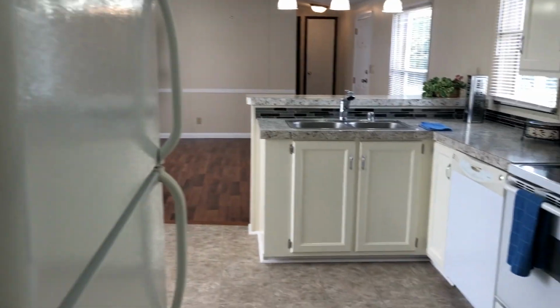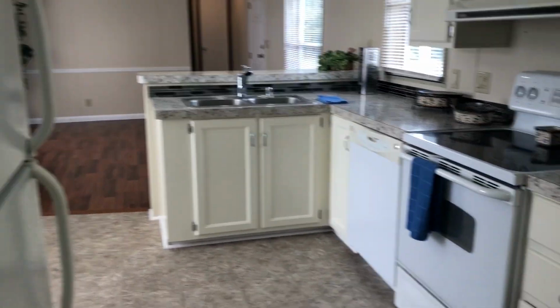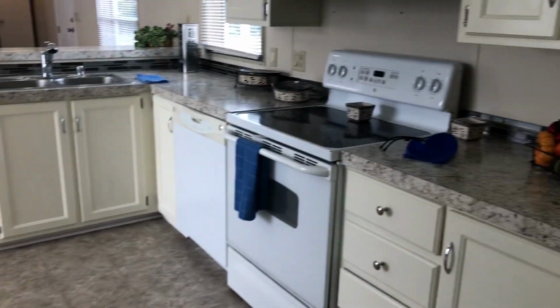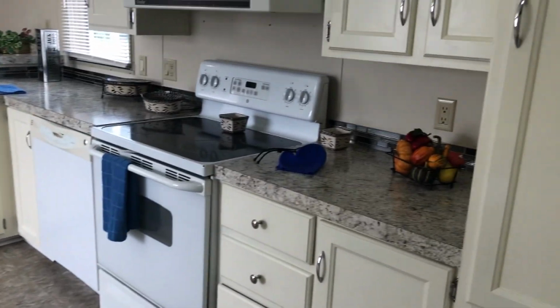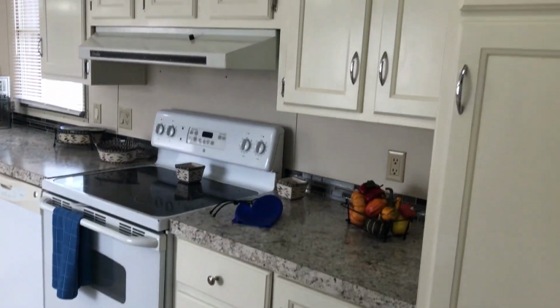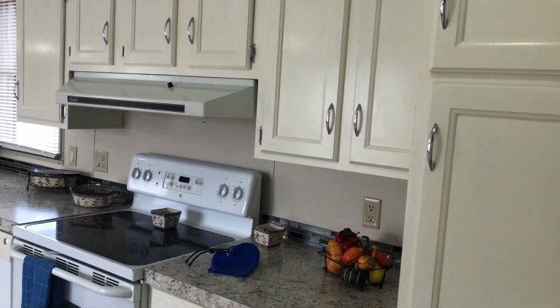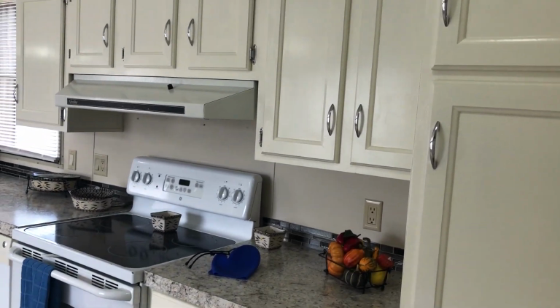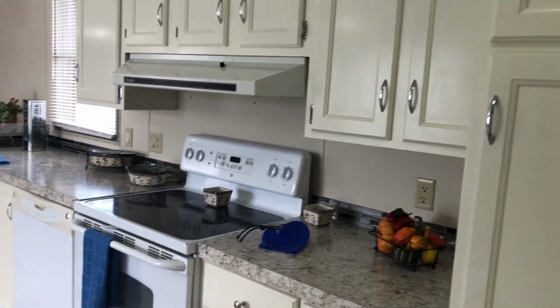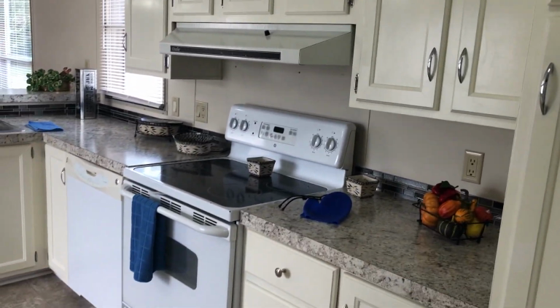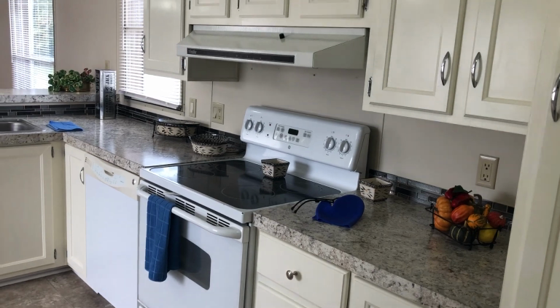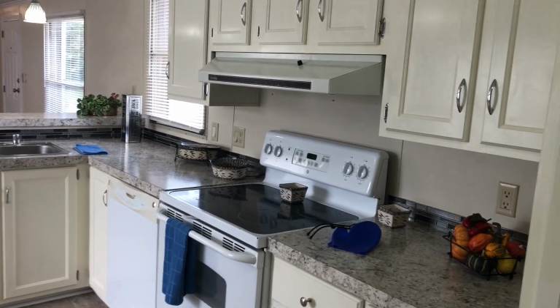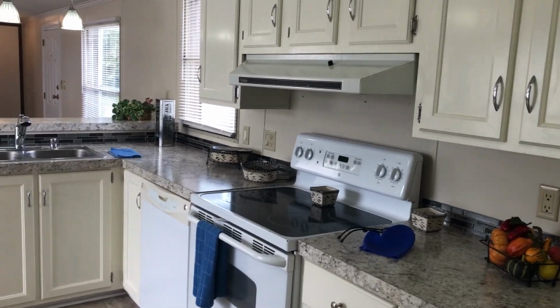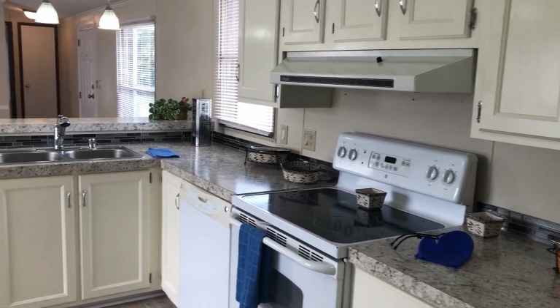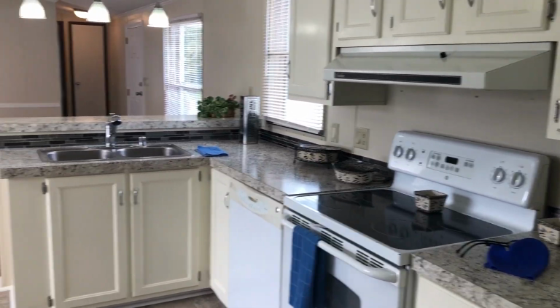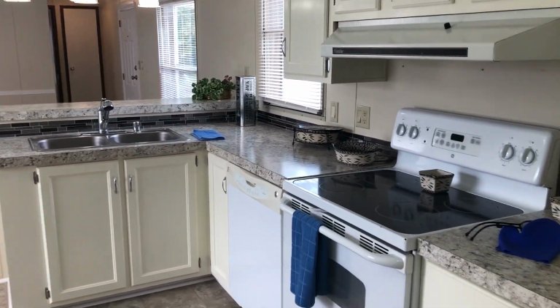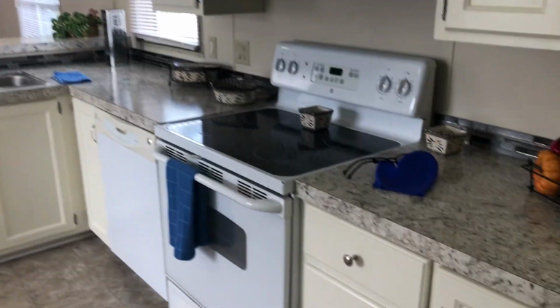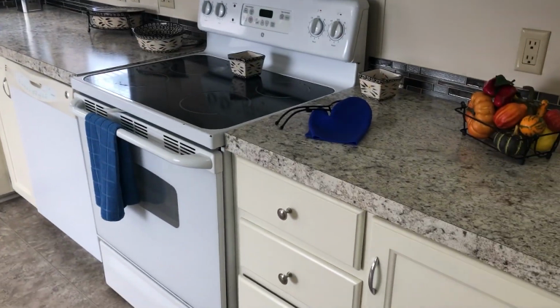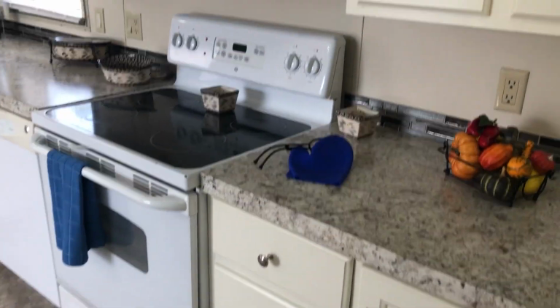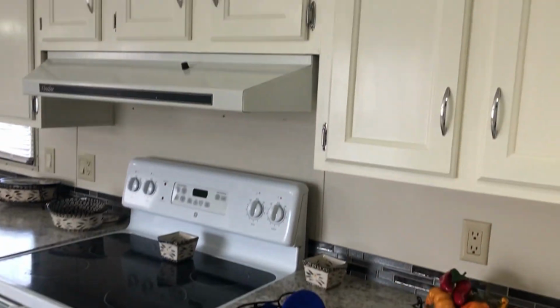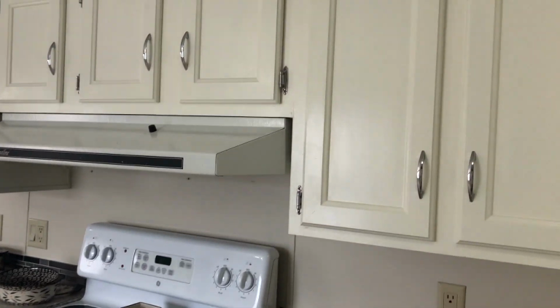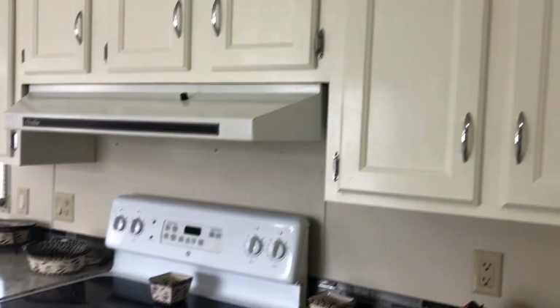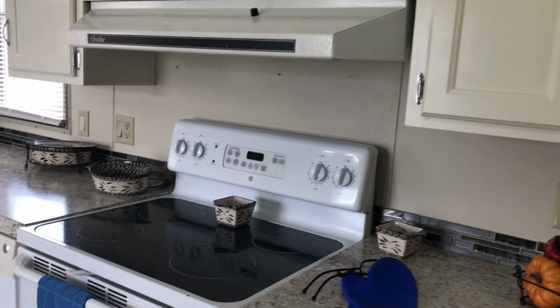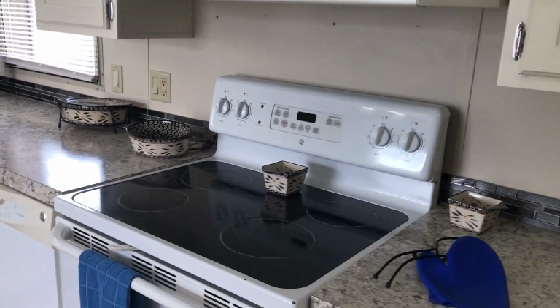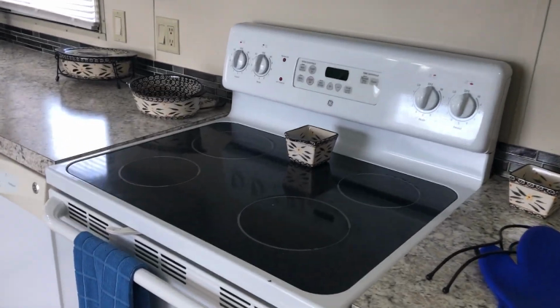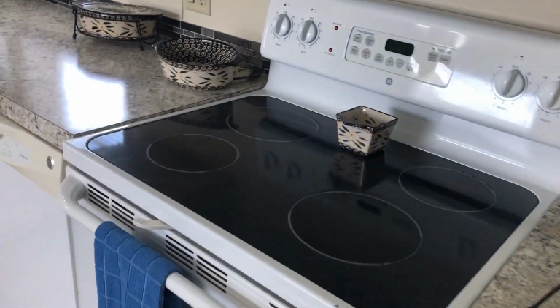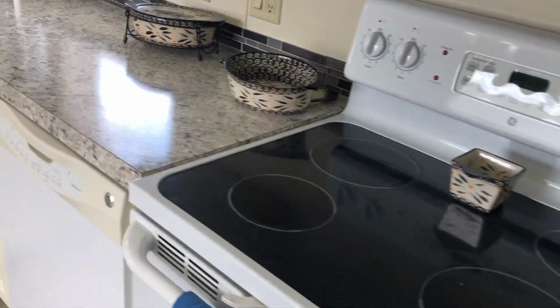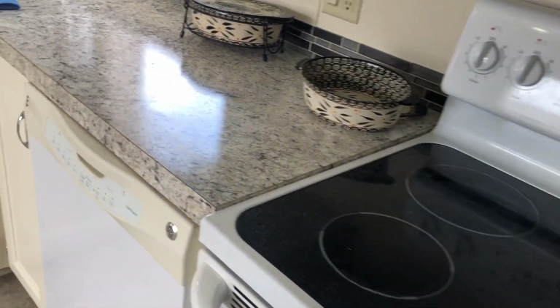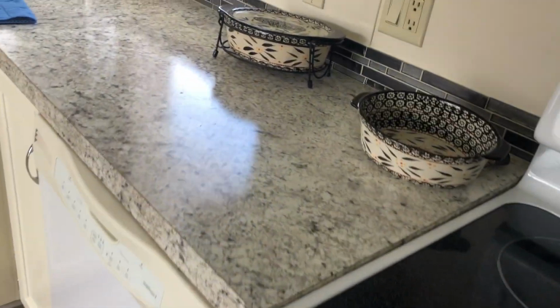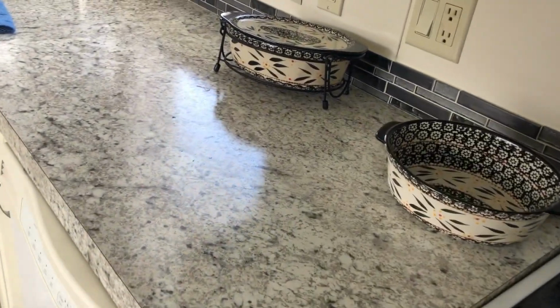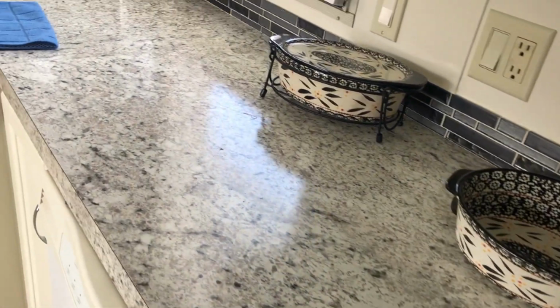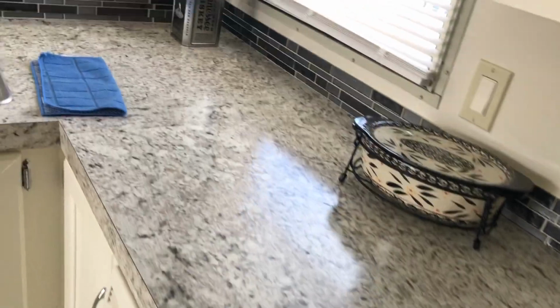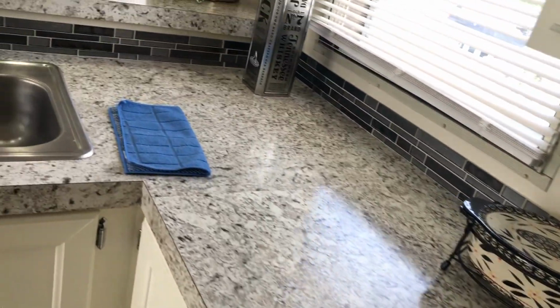The refrigerator is on the left. Stove. Dishwasher. Sink. Cabinets. Counterspace.